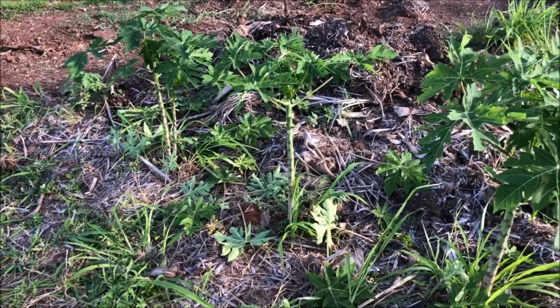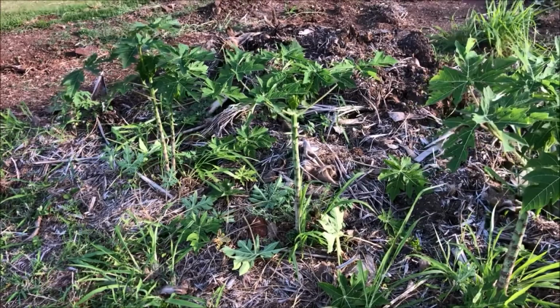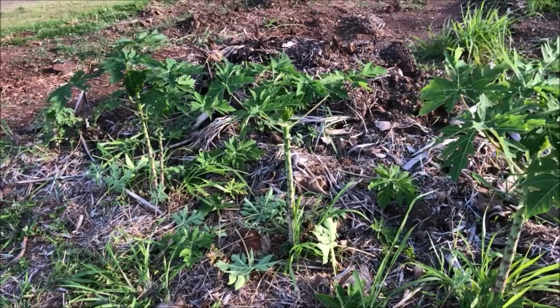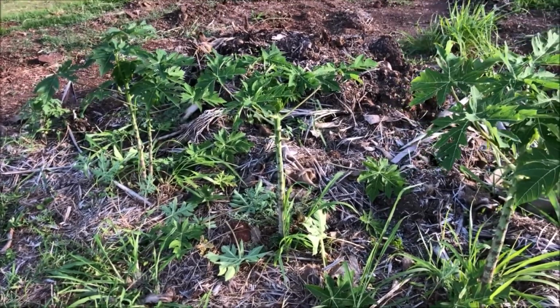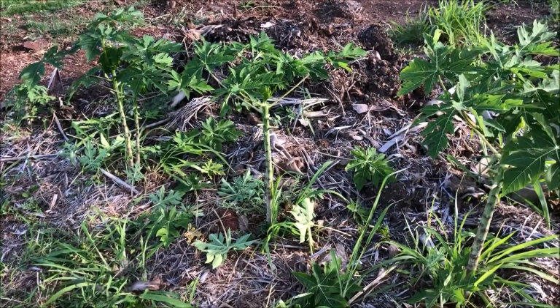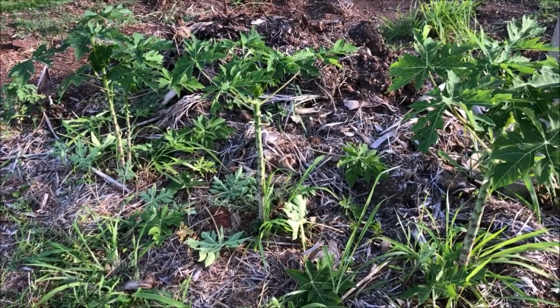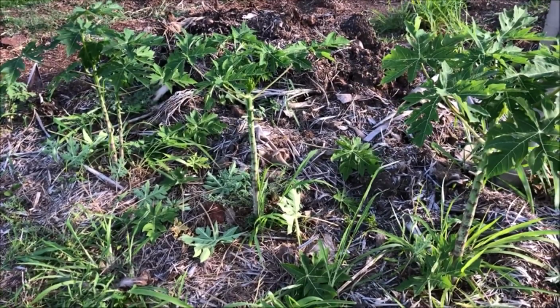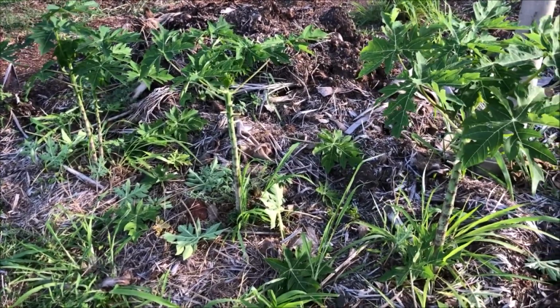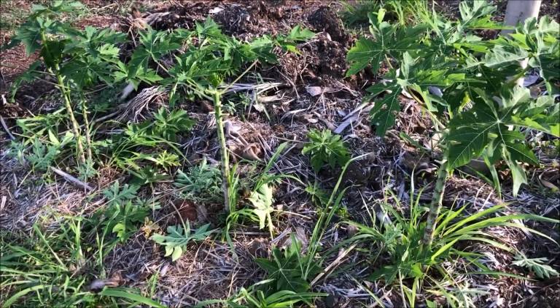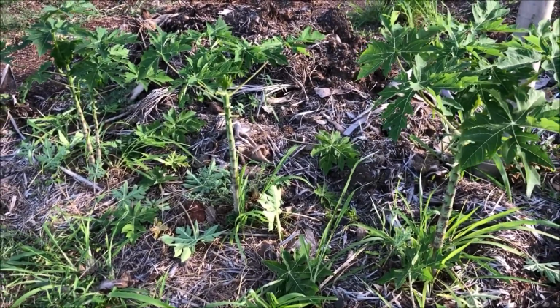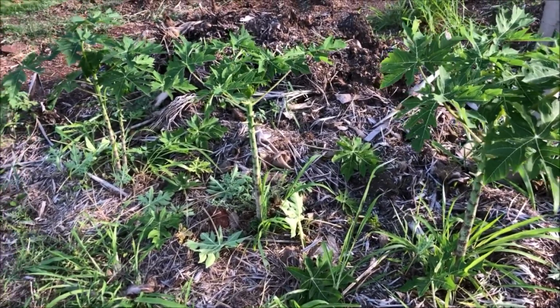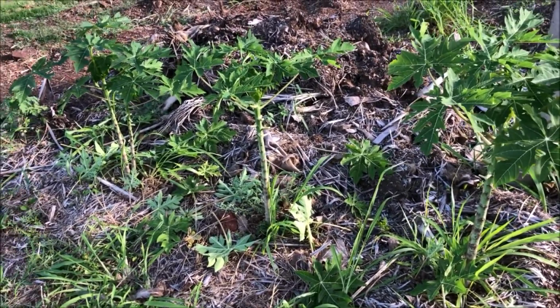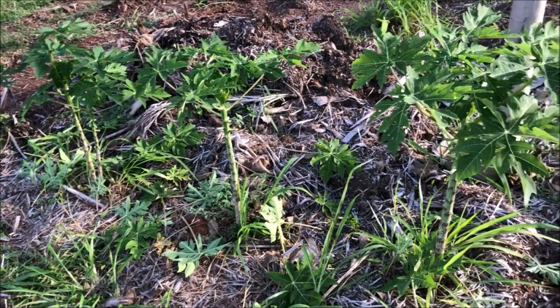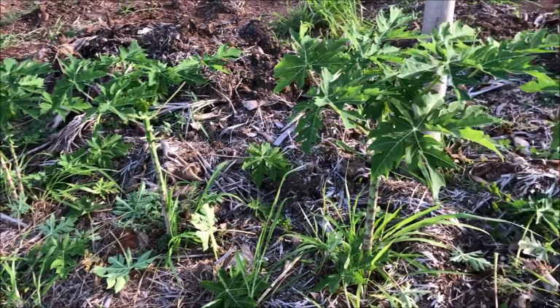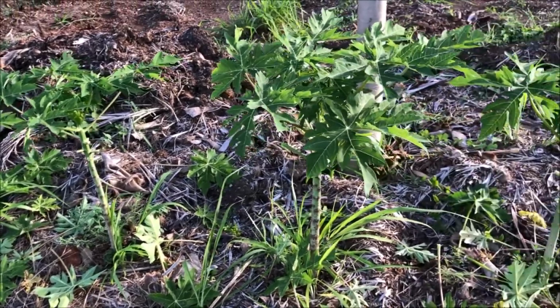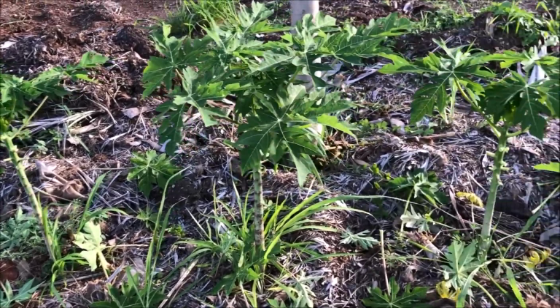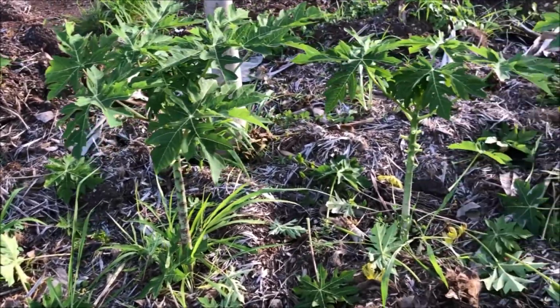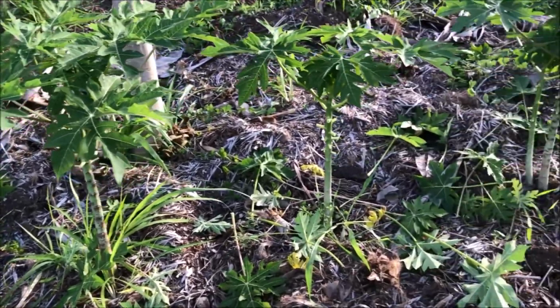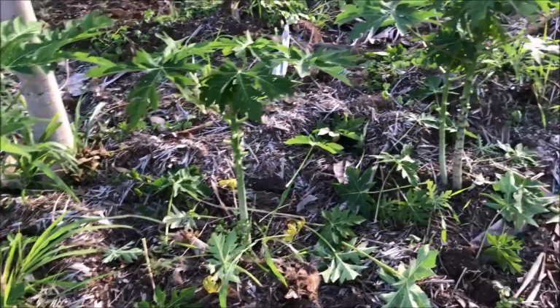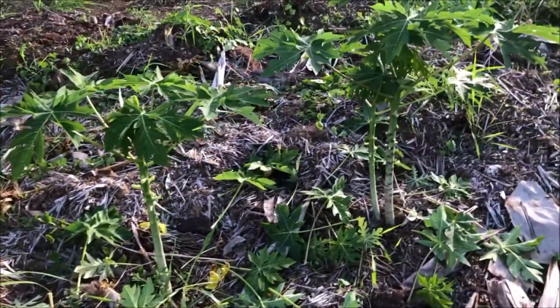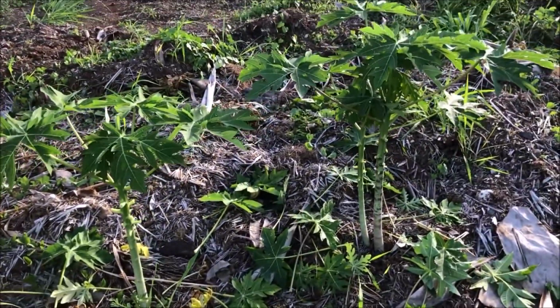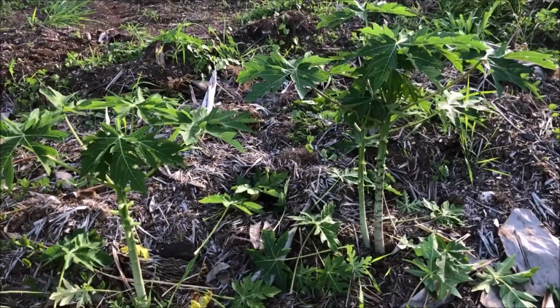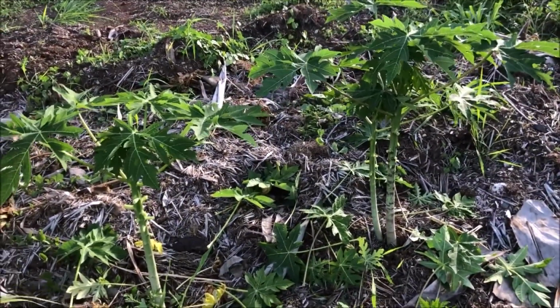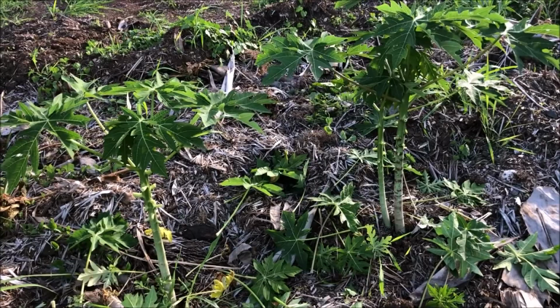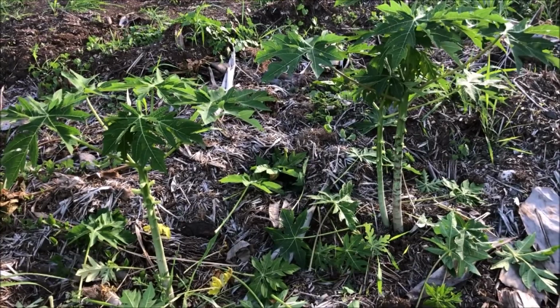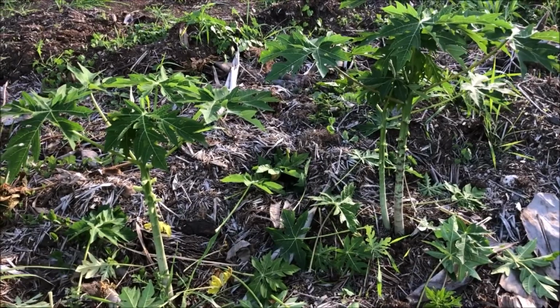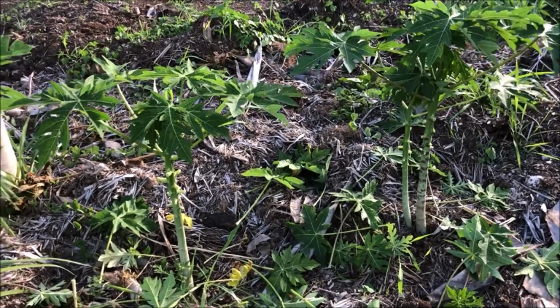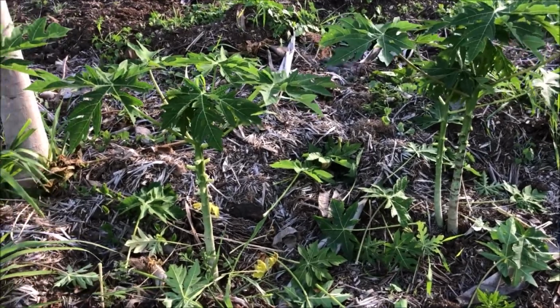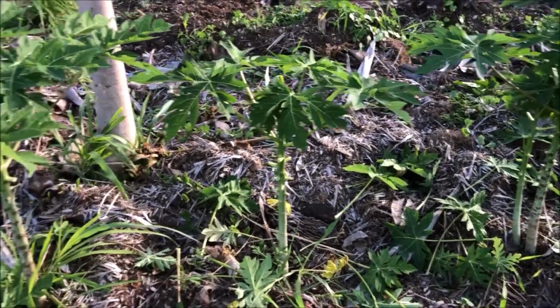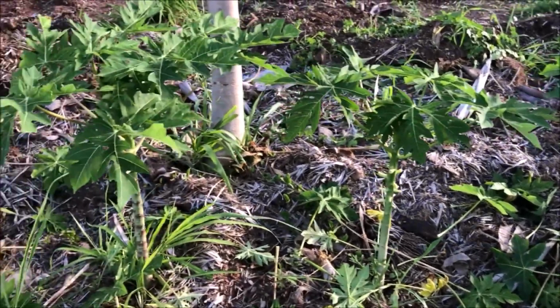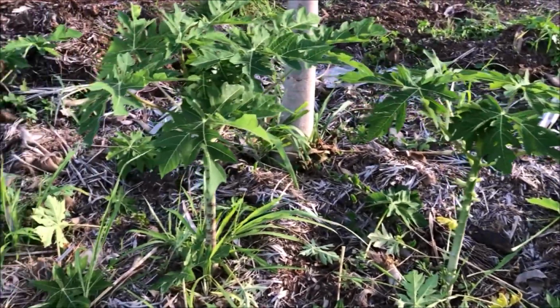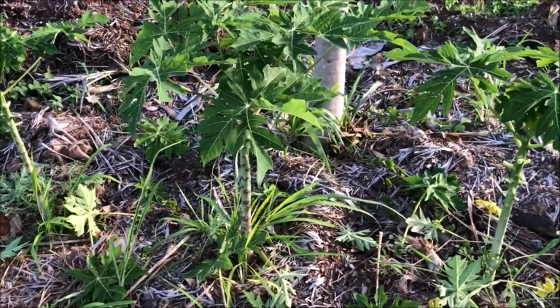They've been out here for a couple of months now and I would expect these papayas to be a lot bigger than they are. I realize why they haven't gotten as big as I expected them to get.